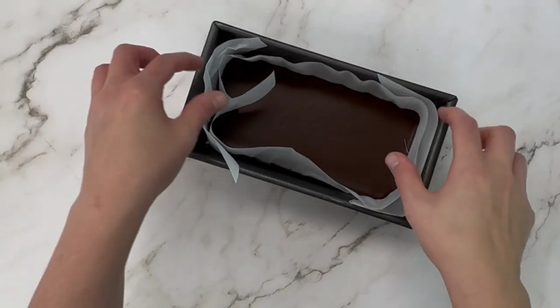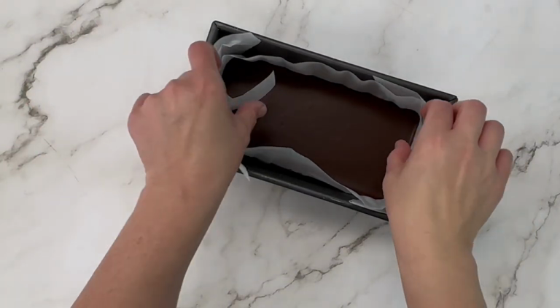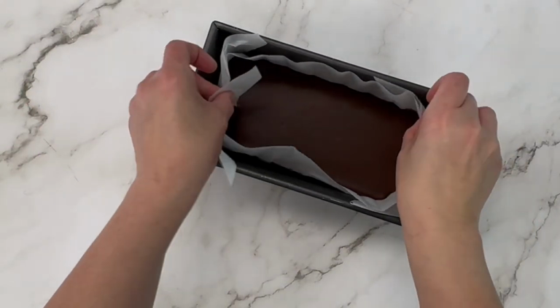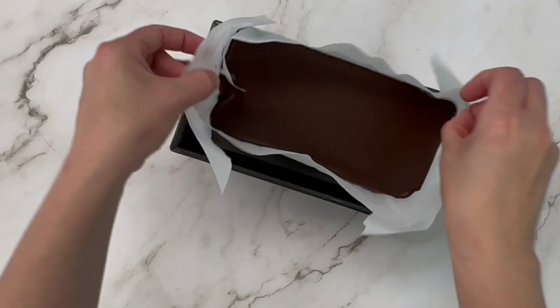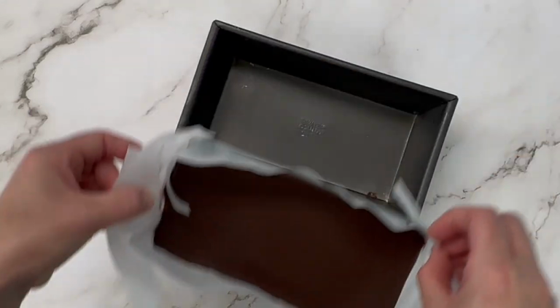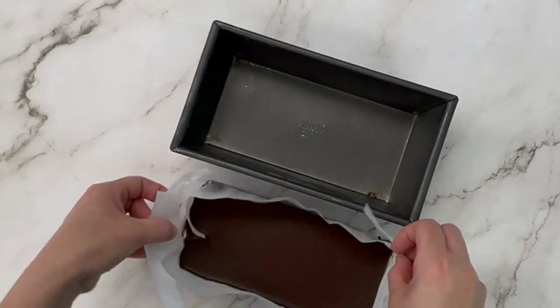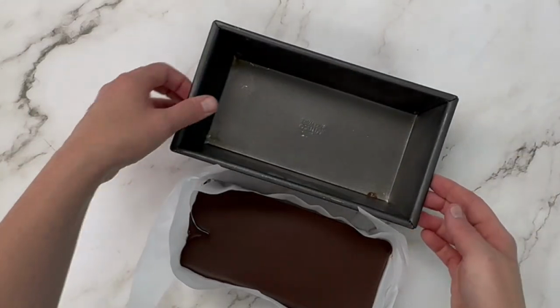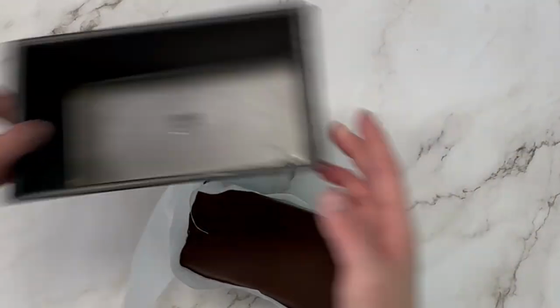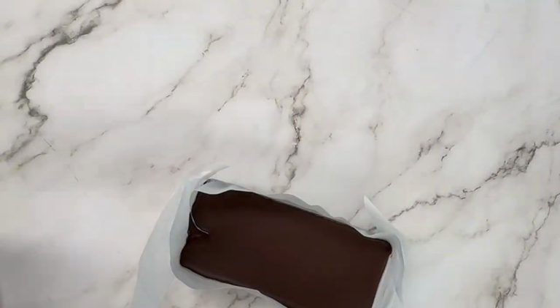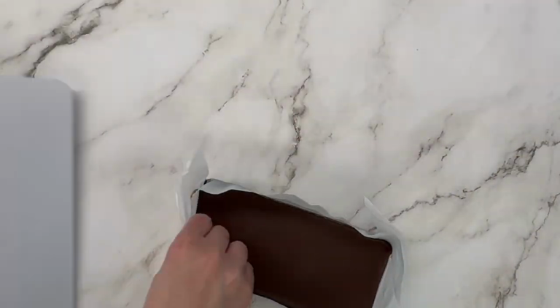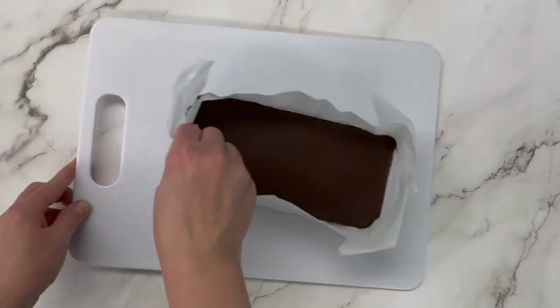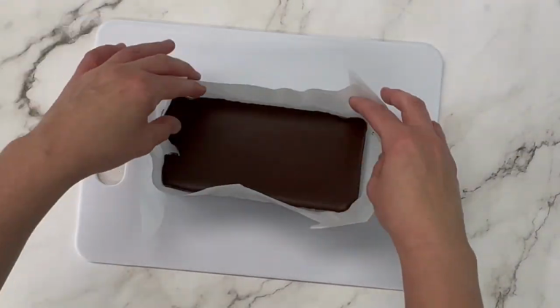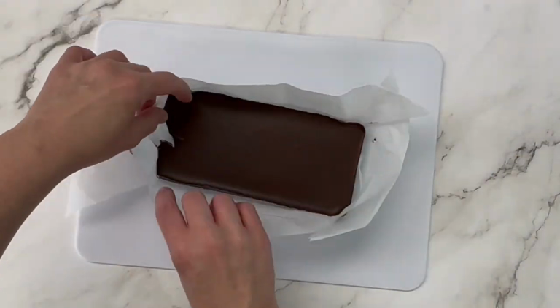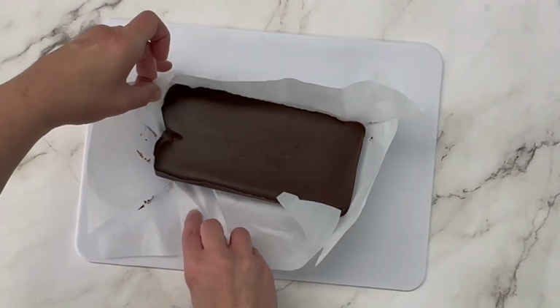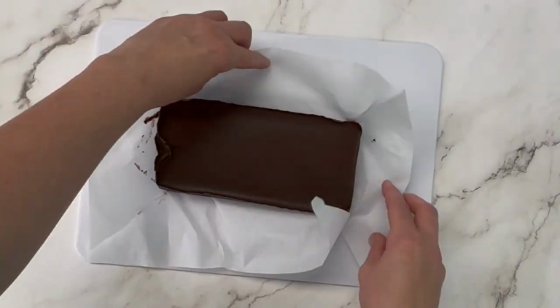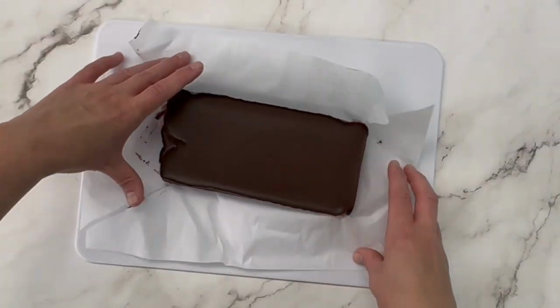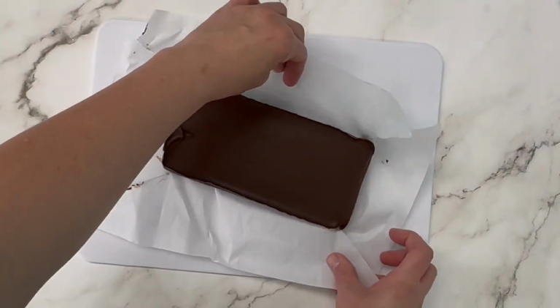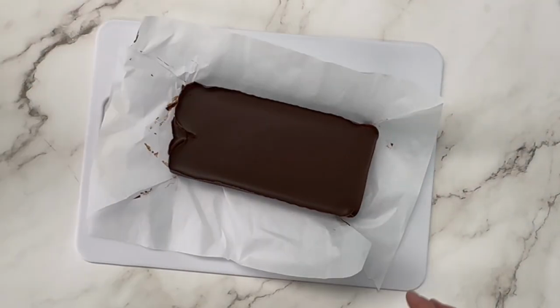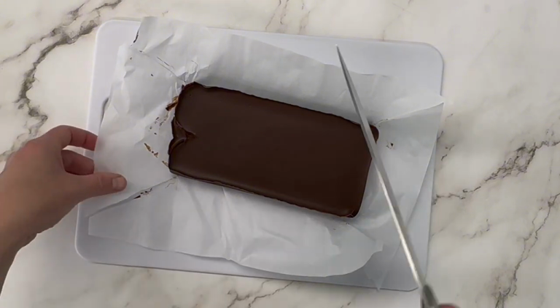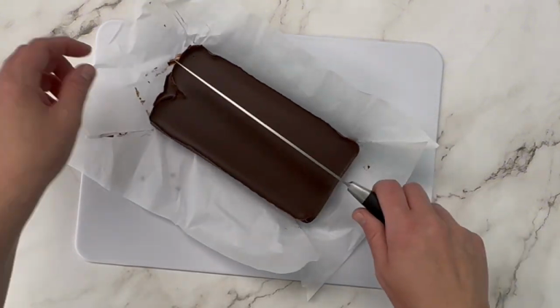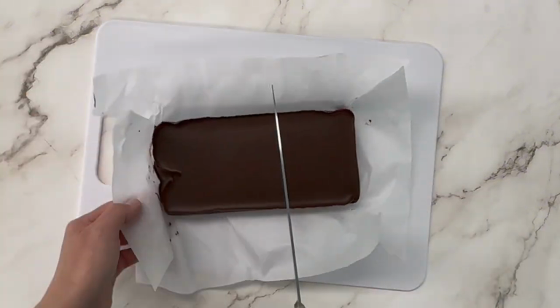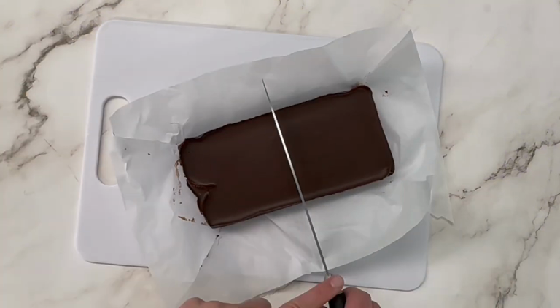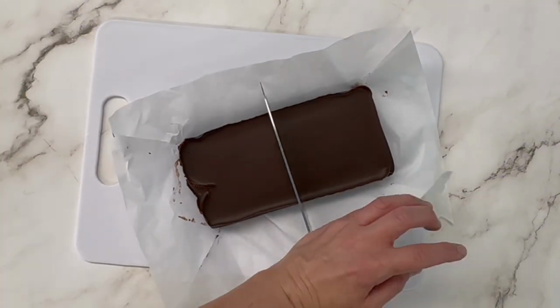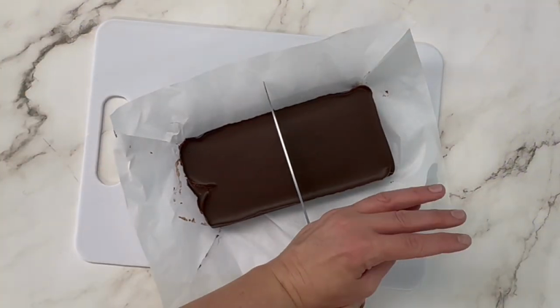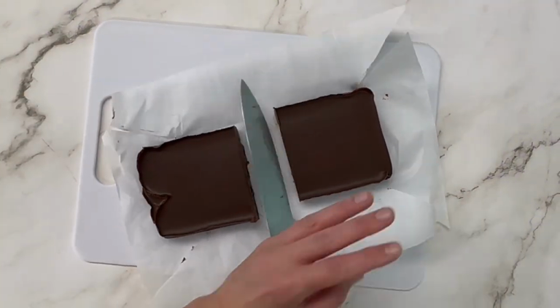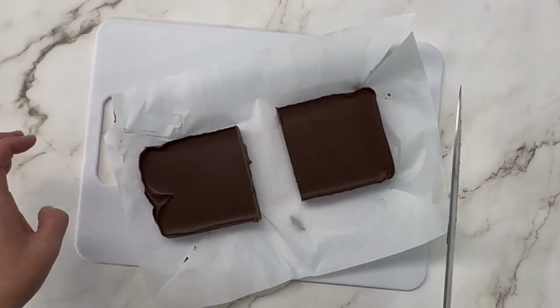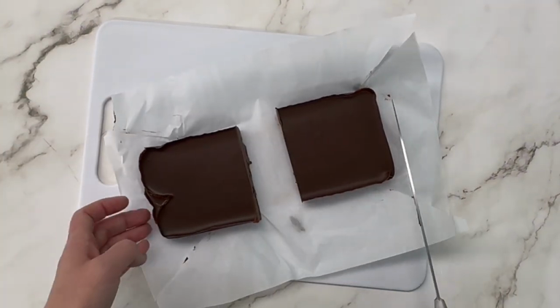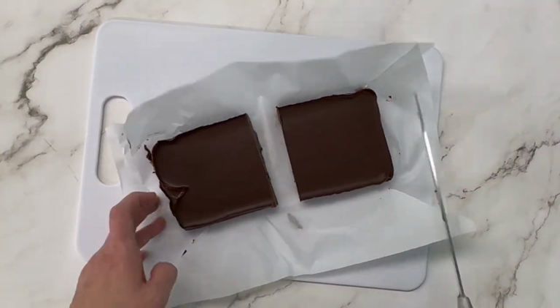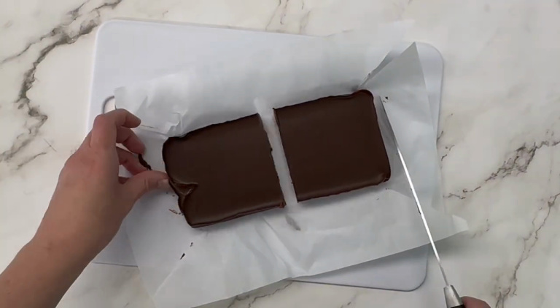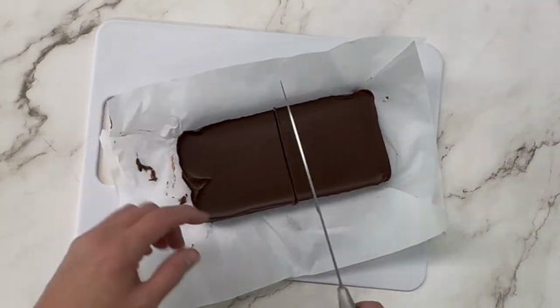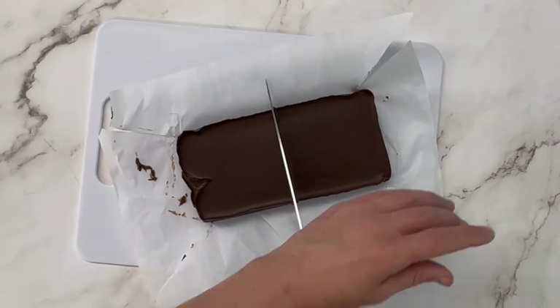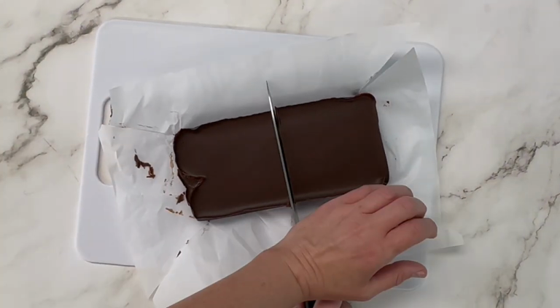I like to cut it into little almost 1x1 inch cubes, just so it's very decadent. It's nice to have a small piece, and if you want more, you can always go for a second. But it's nice to have that option of just a nice little sweet treat.